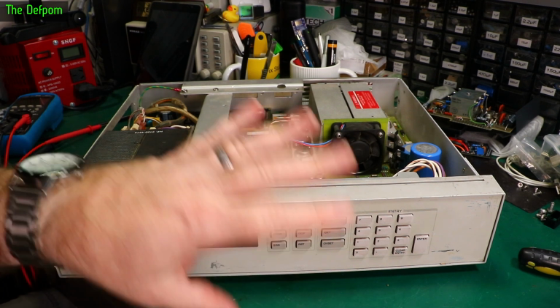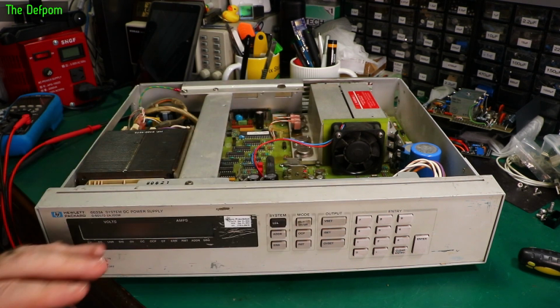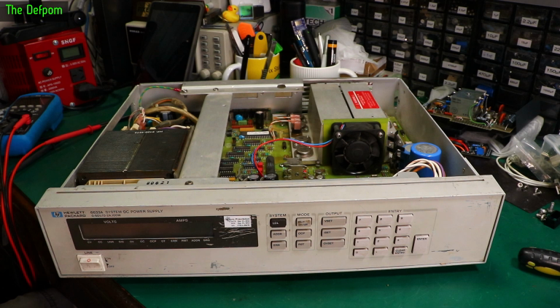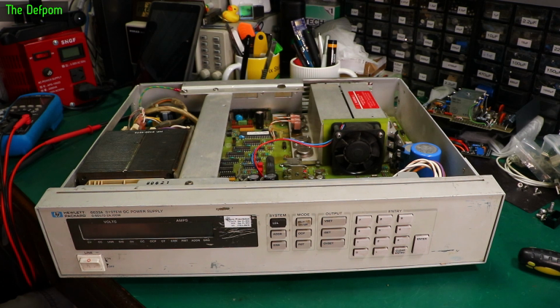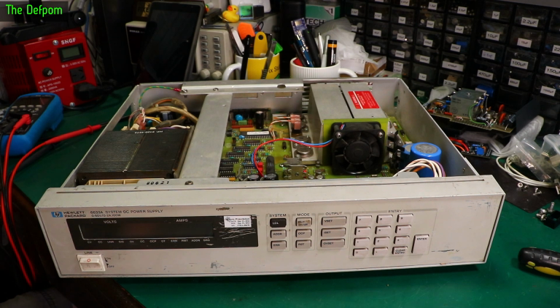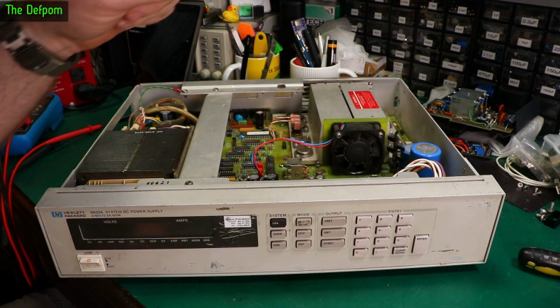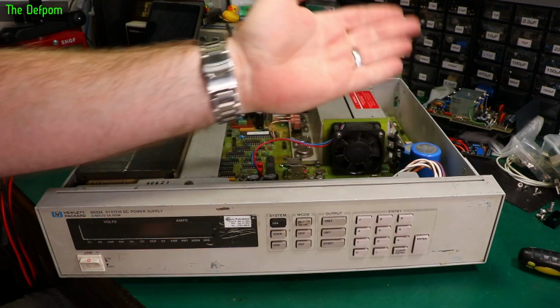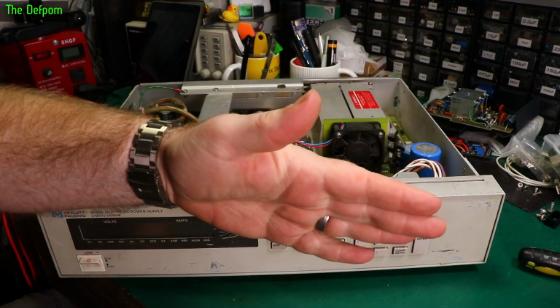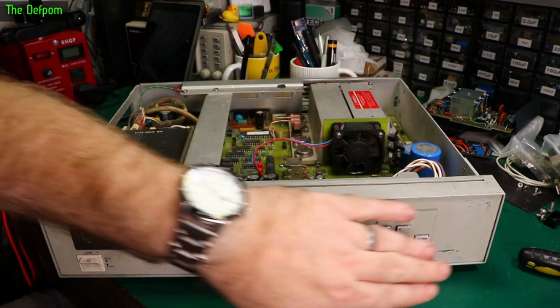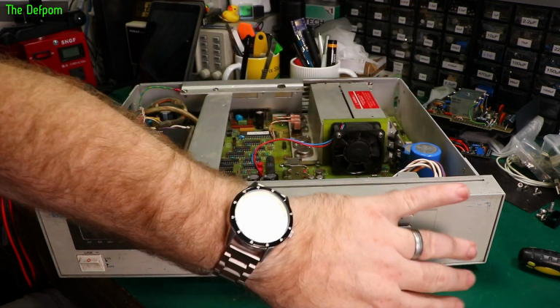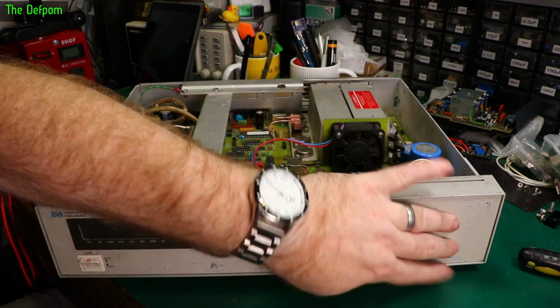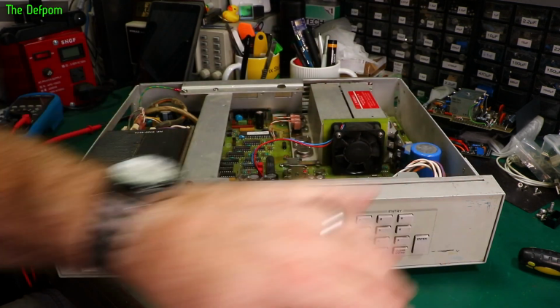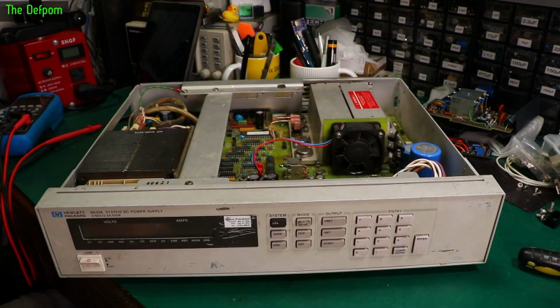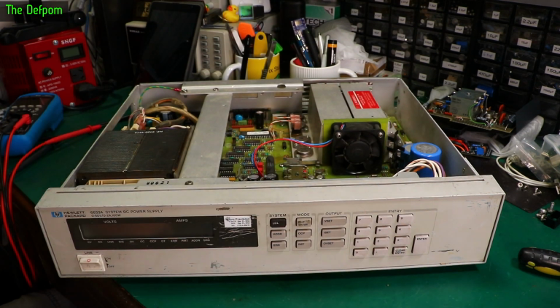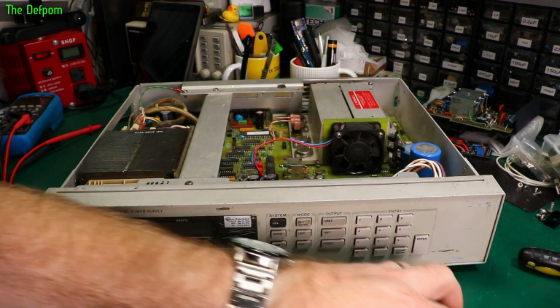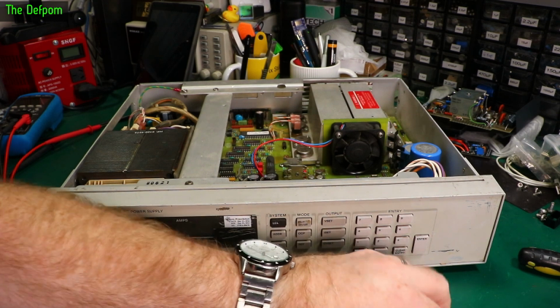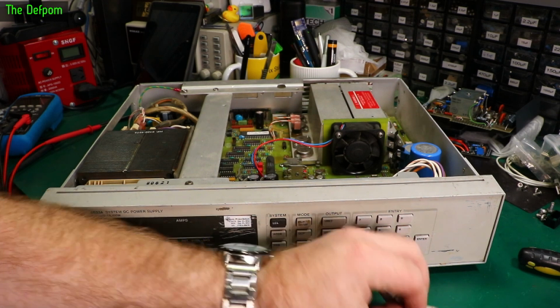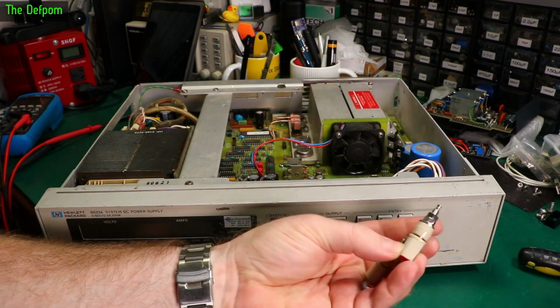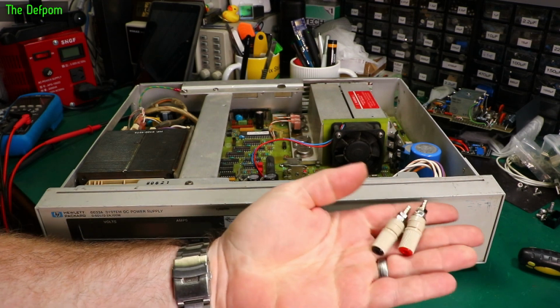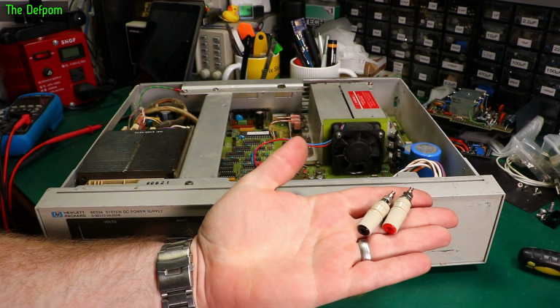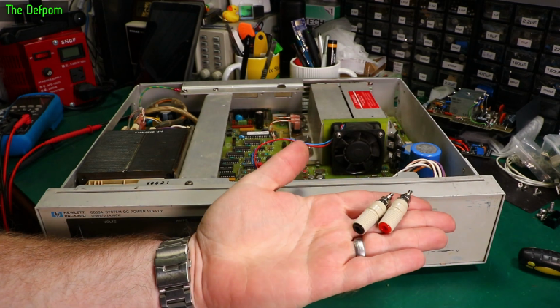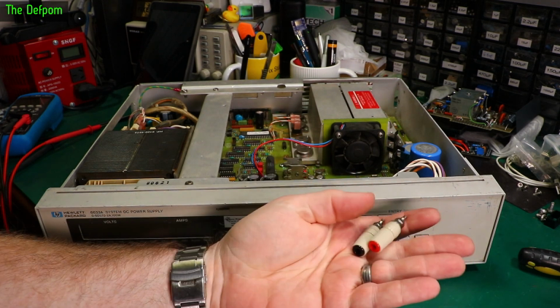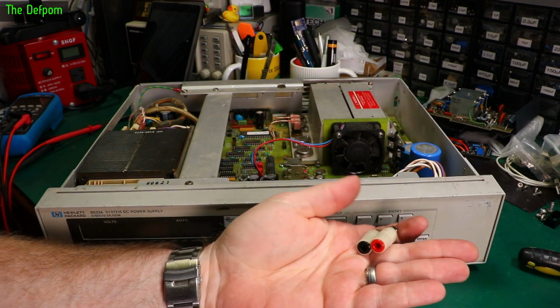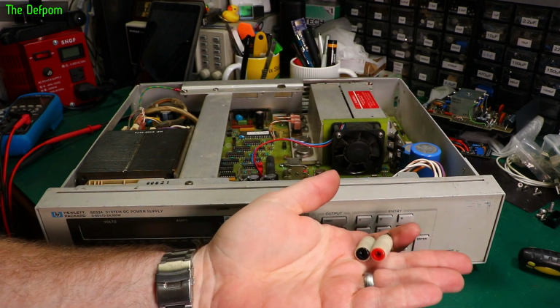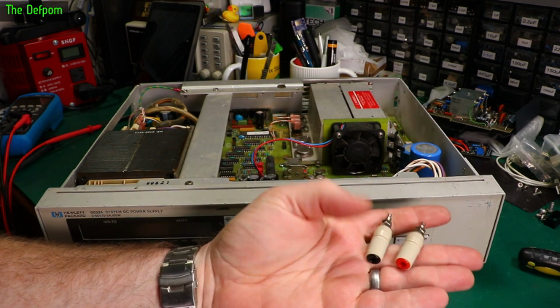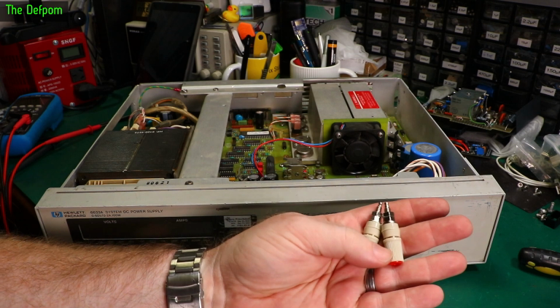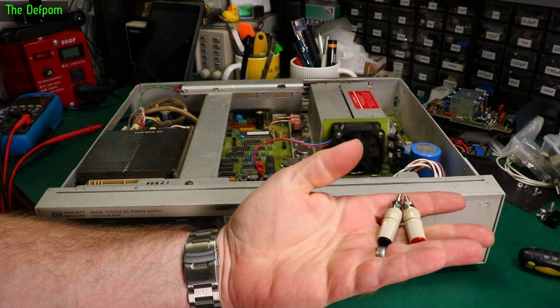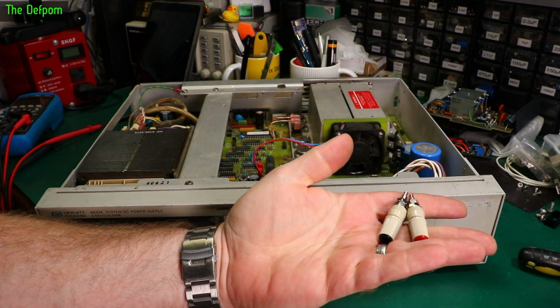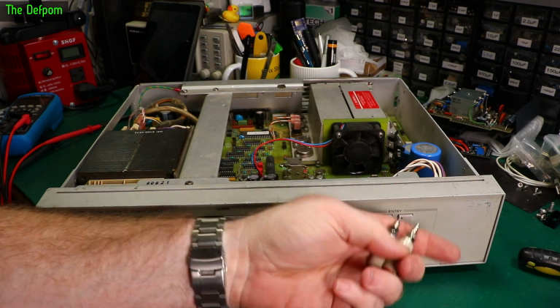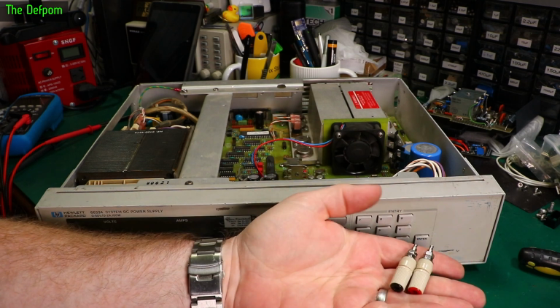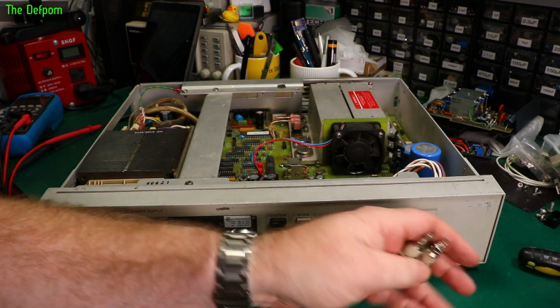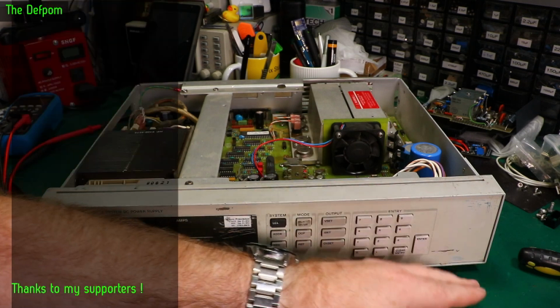I'll clean the front panel up, get it looking a bit nicer, and then whilst the front panel is off, prepare all this stuff for the binding posts which I have sitting just here. These are the ones I intend to put on — they're very much like the Agilent ones. We'll use these ones because they should match quite nicely.